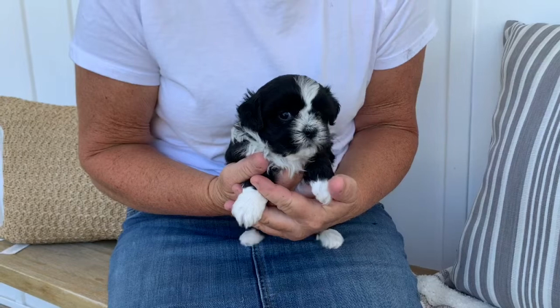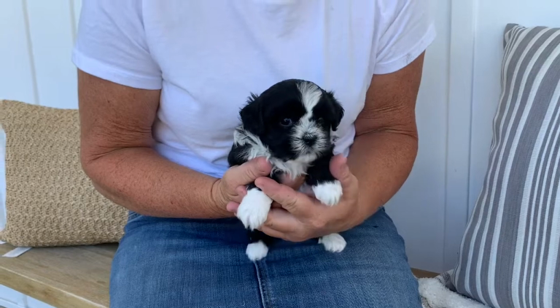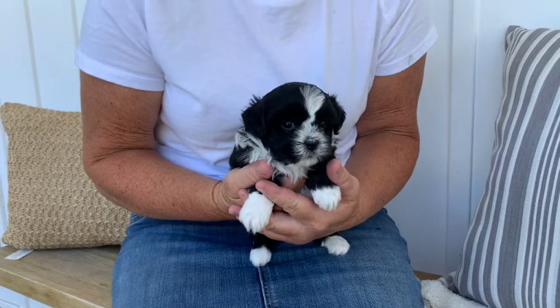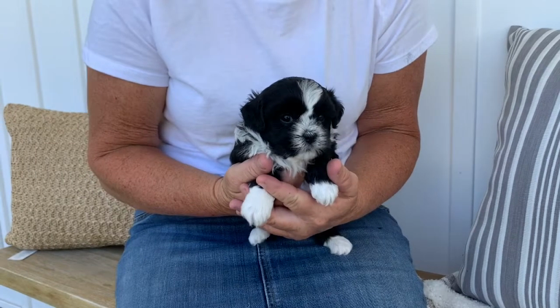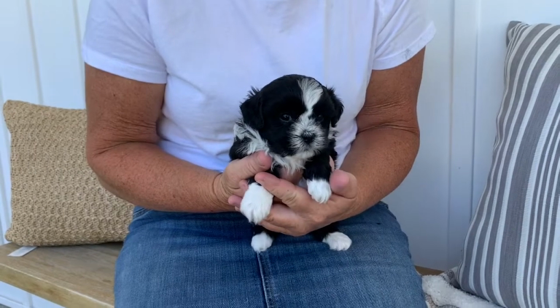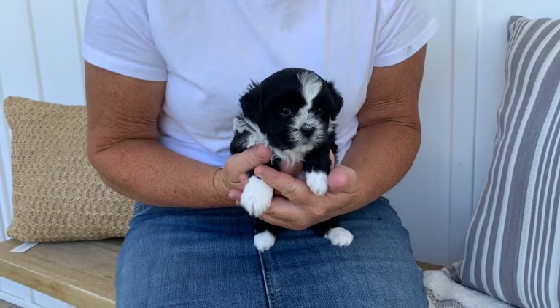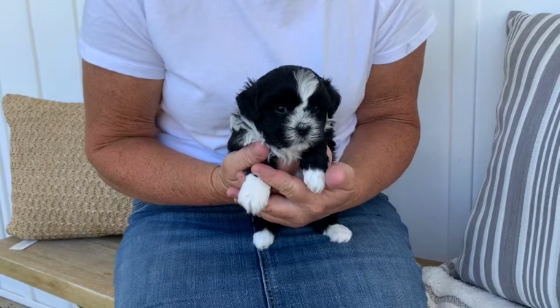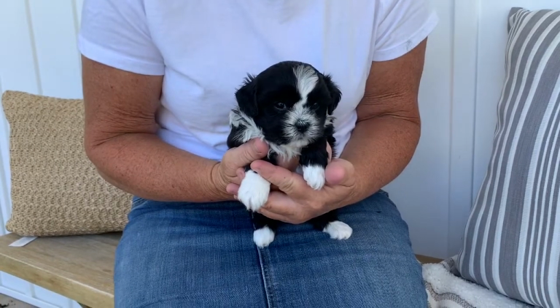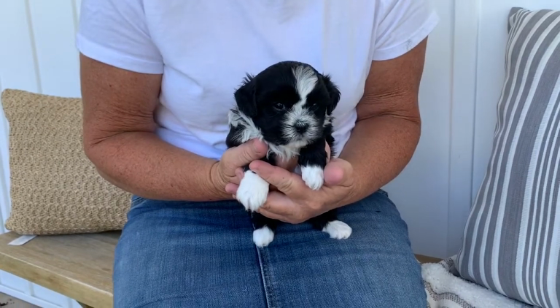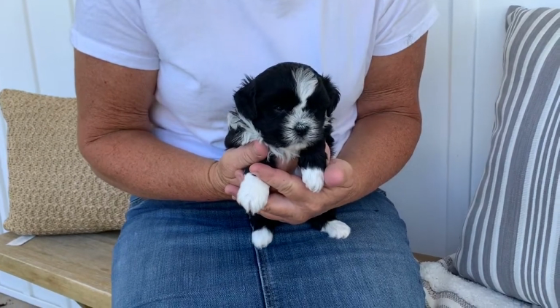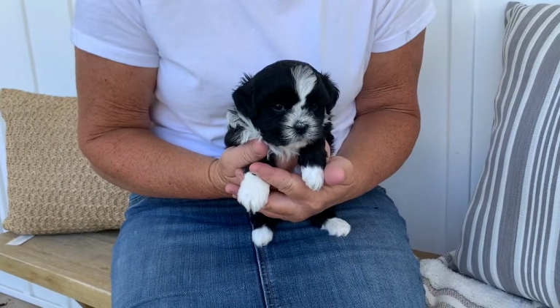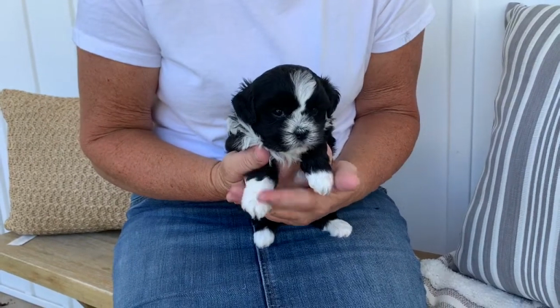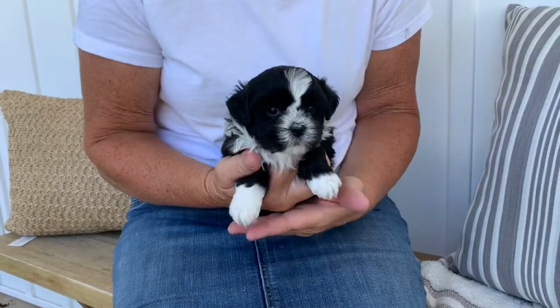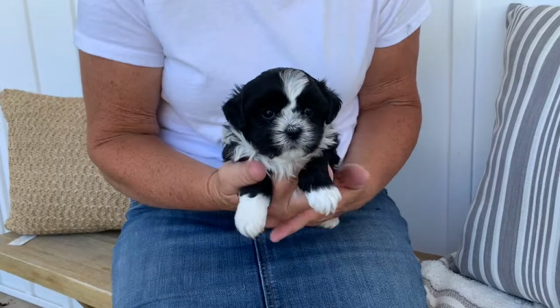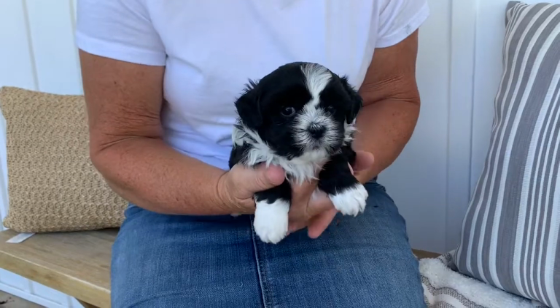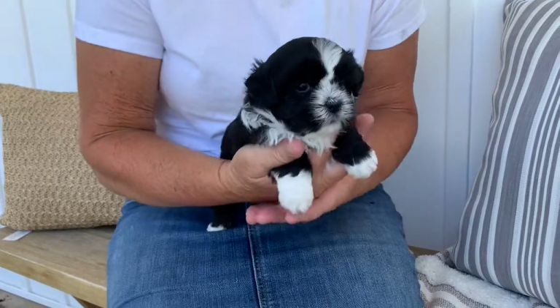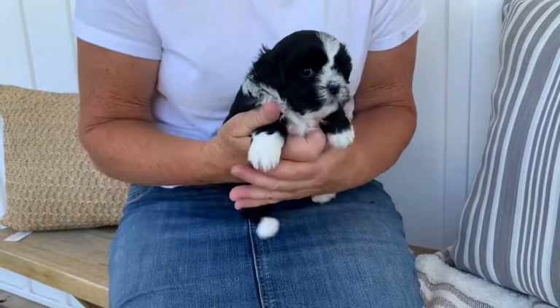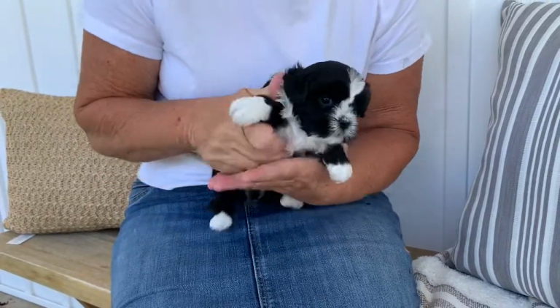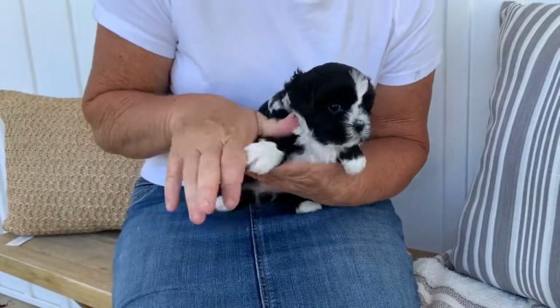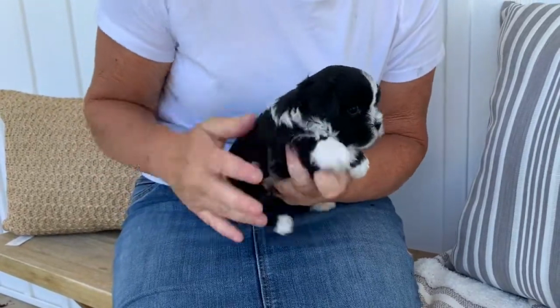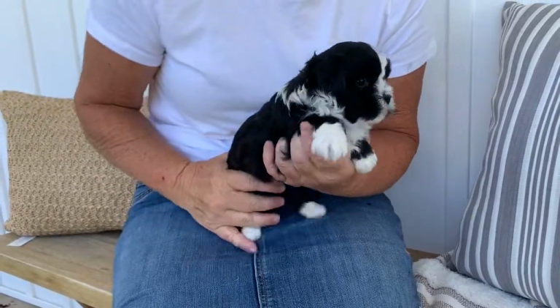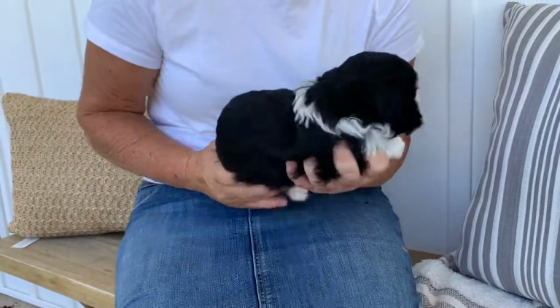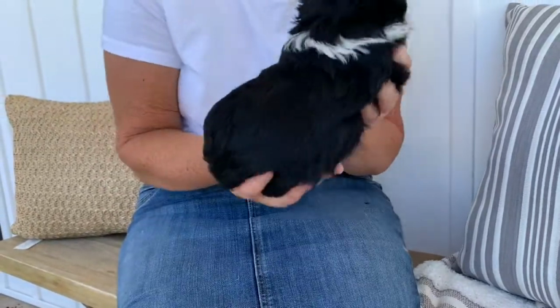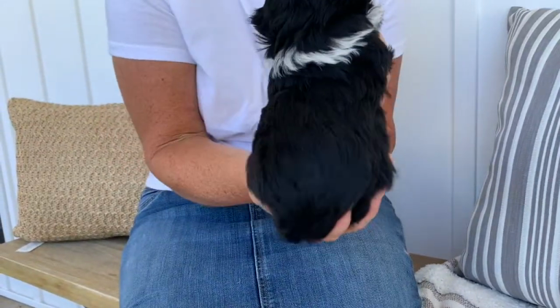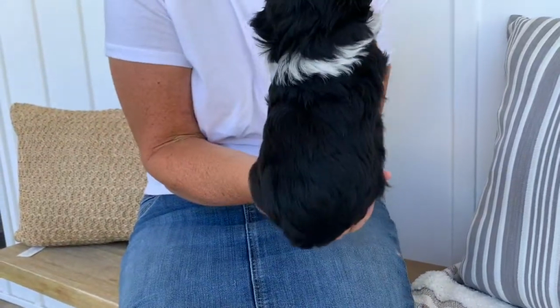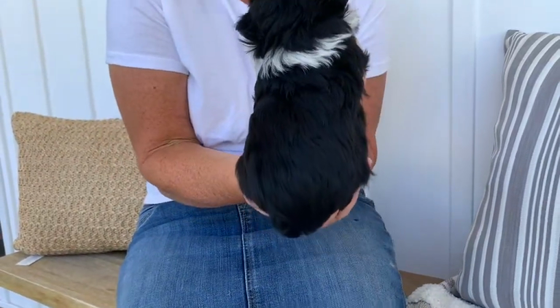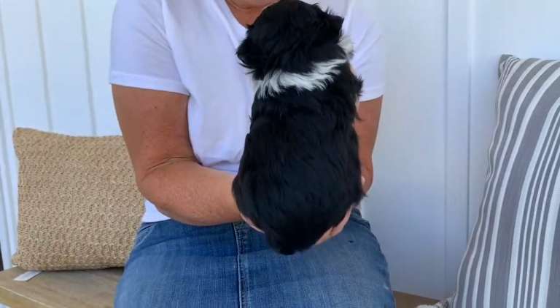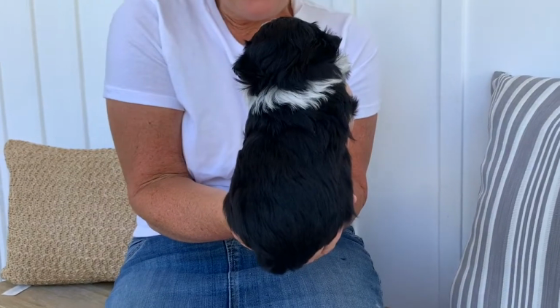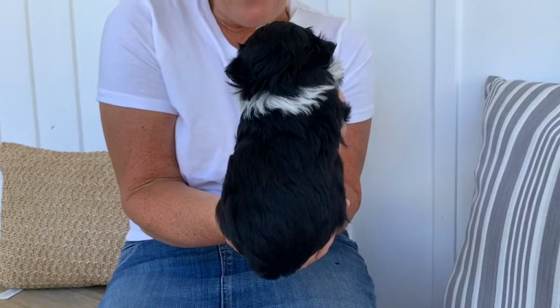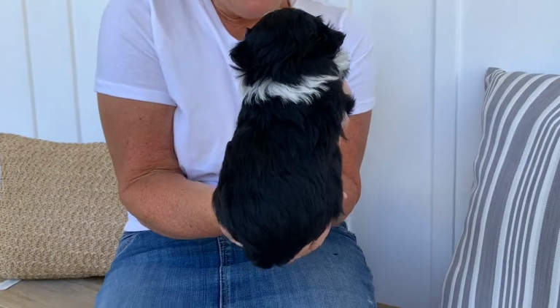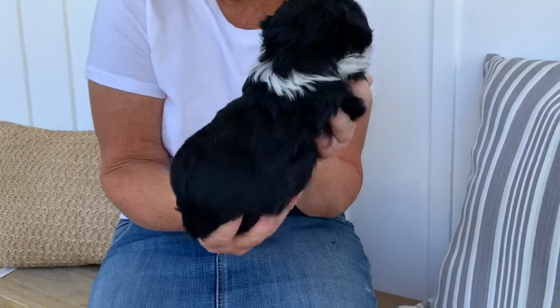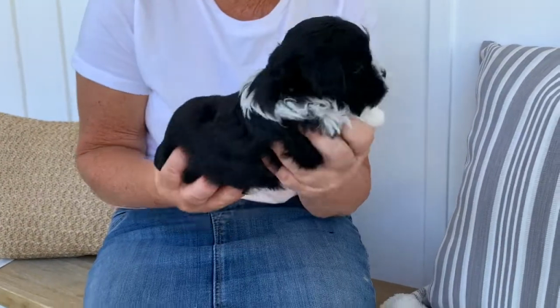Good afternoon. Here is Brynn's litter and this is the female. I'm going to turn around and show you the back of her so you can see her sides. This is the female. She's so cute.